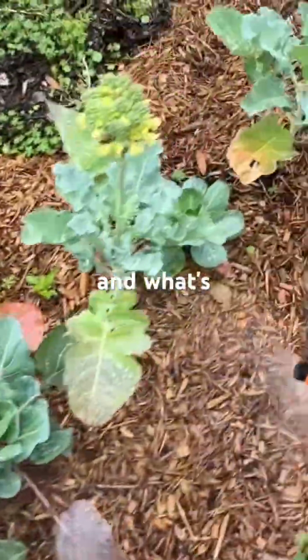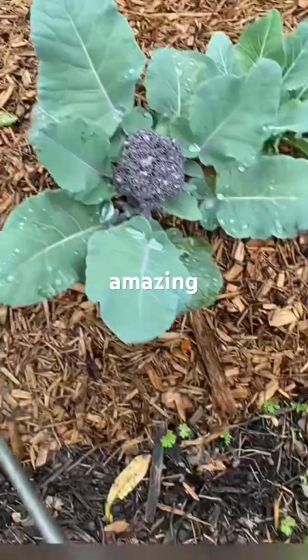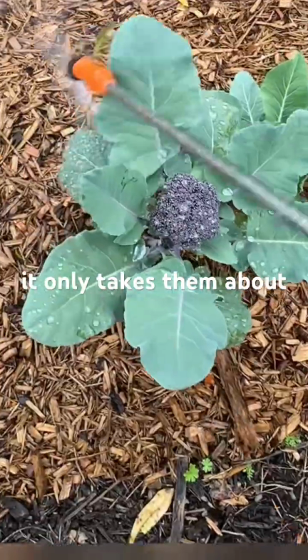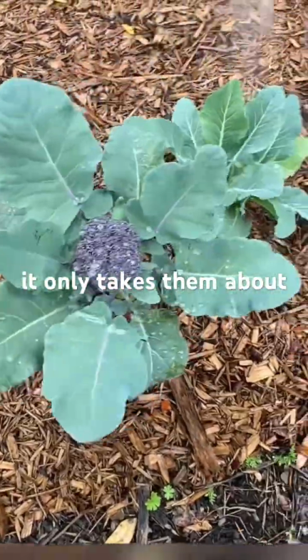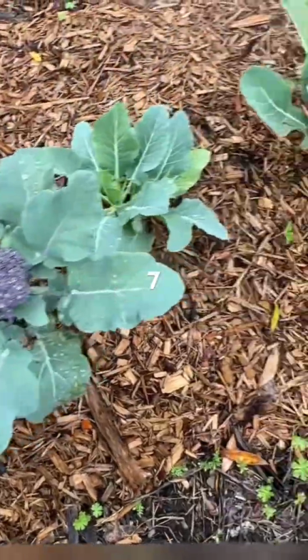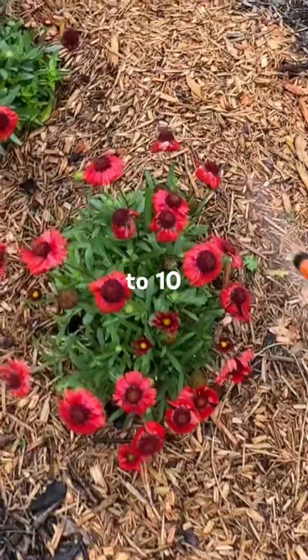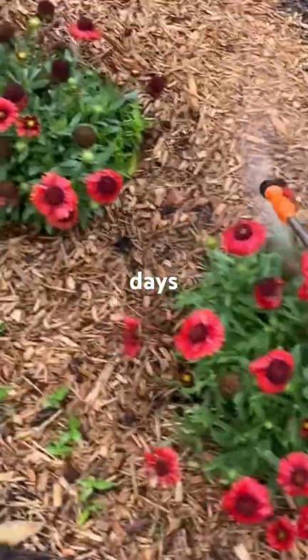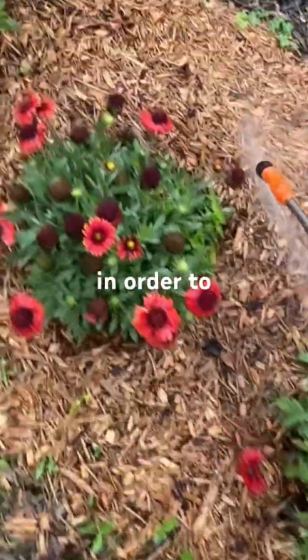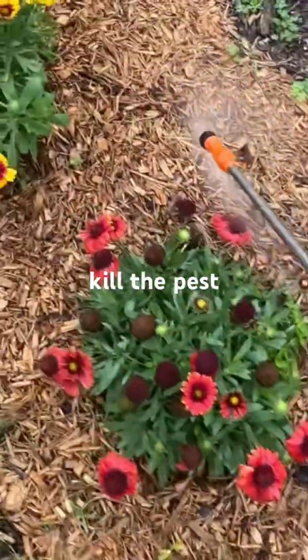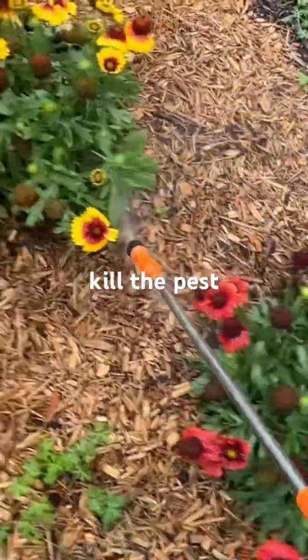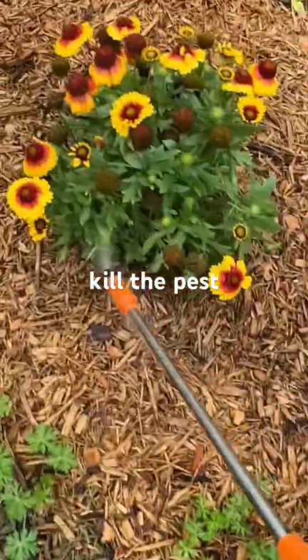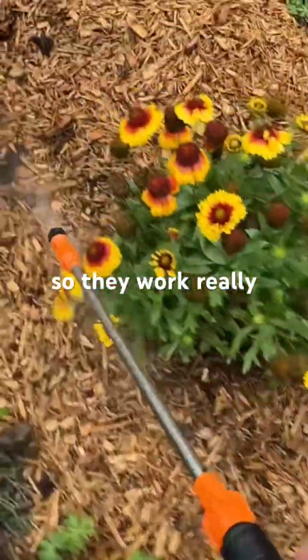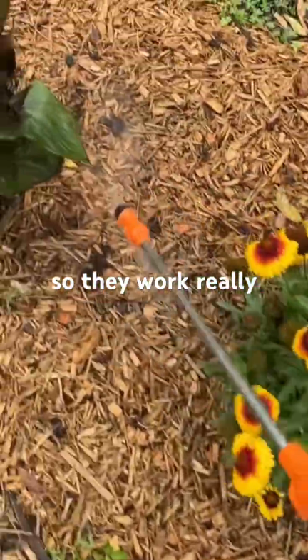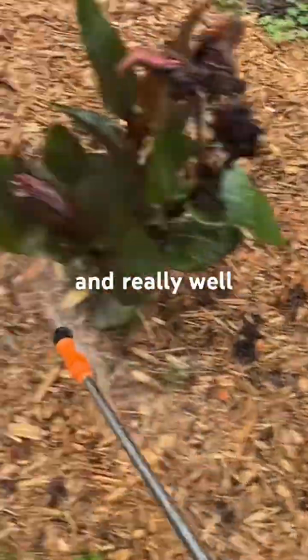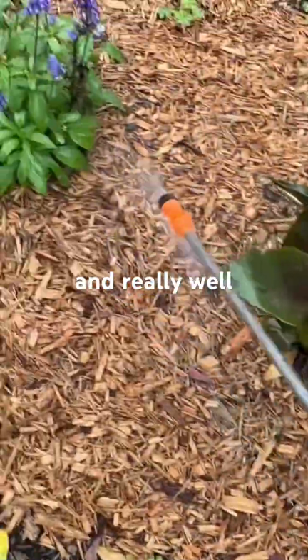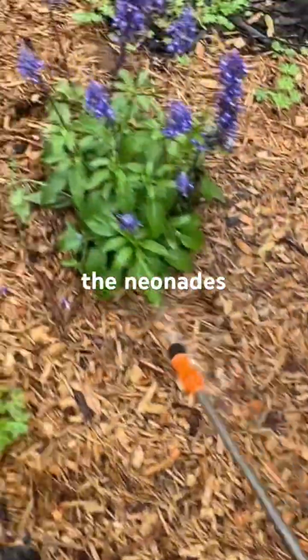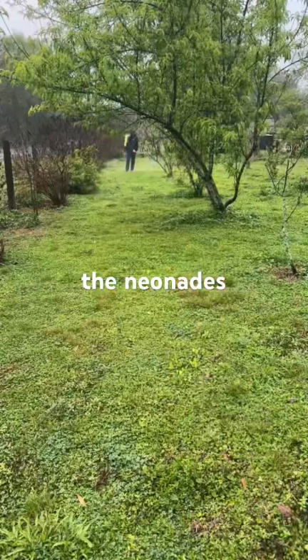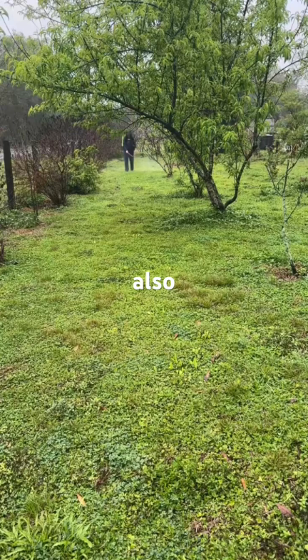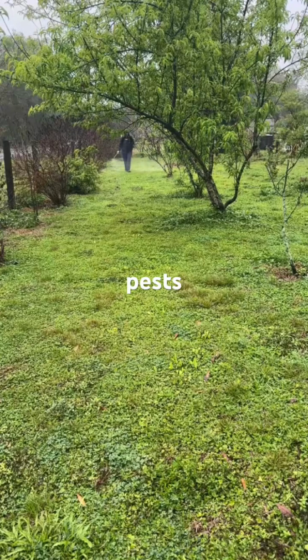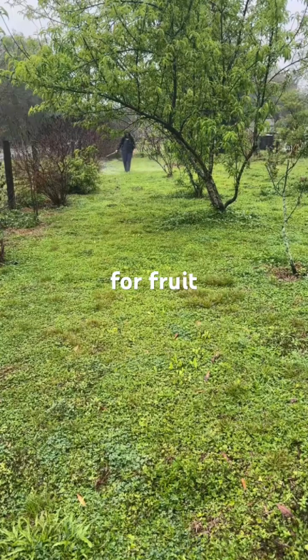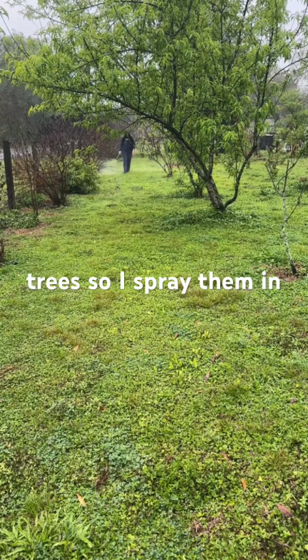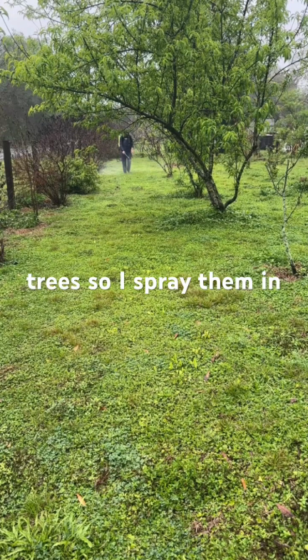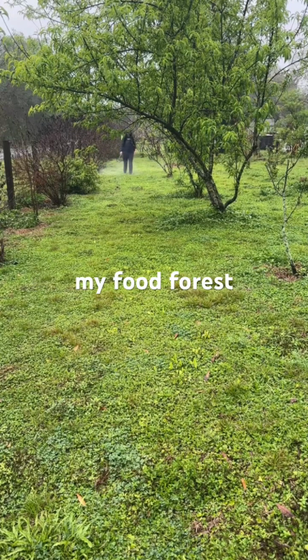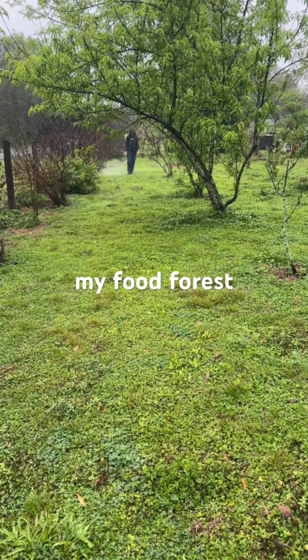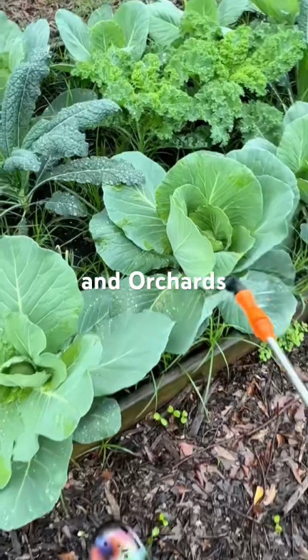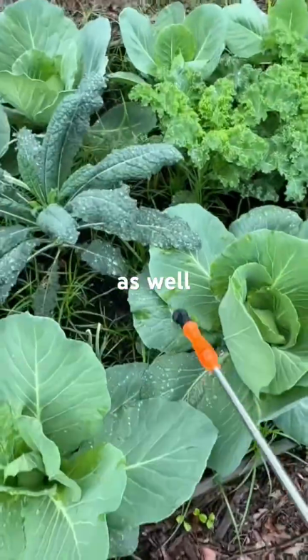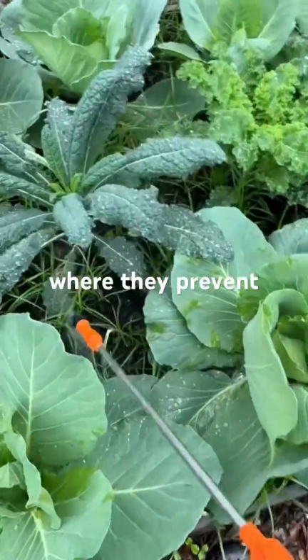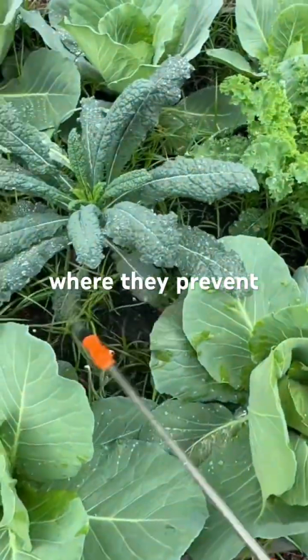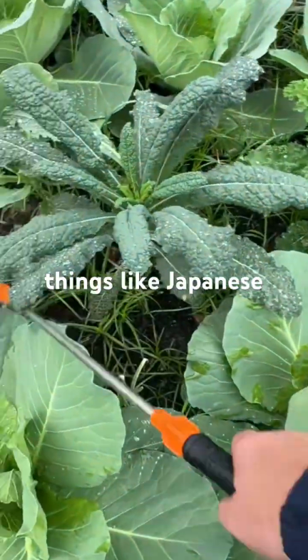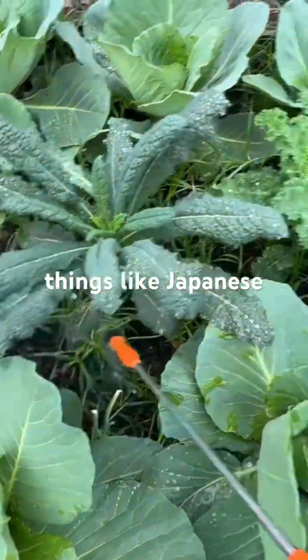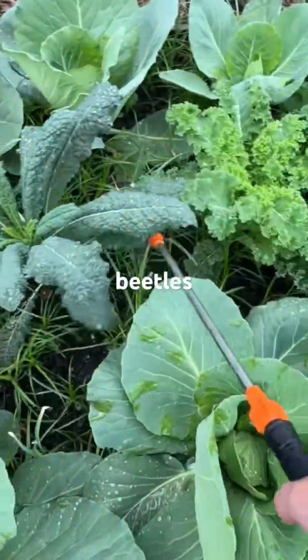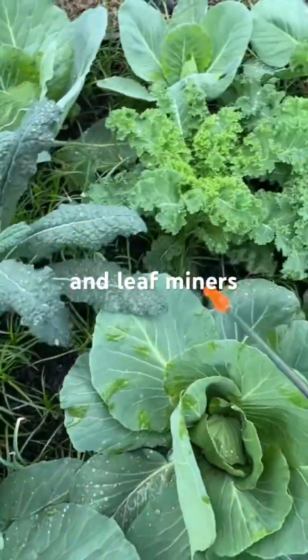And what's amazing, it only takes them about seven to ten days in order to kill the pests, so they work really fast and really well. The nematodes also prevent pests for fruit trees, so I spray them in my food forest and orchards as well, where they prevent things like Japanese beetles and leaf miners.